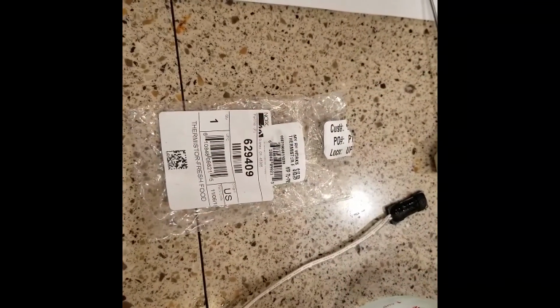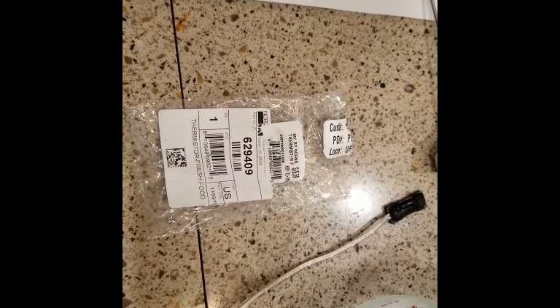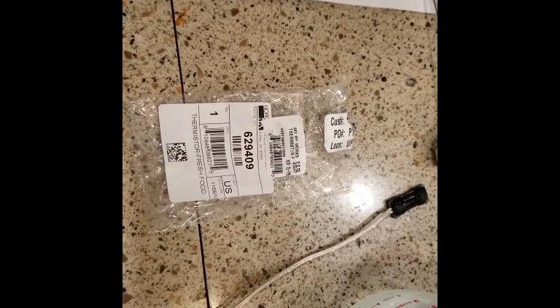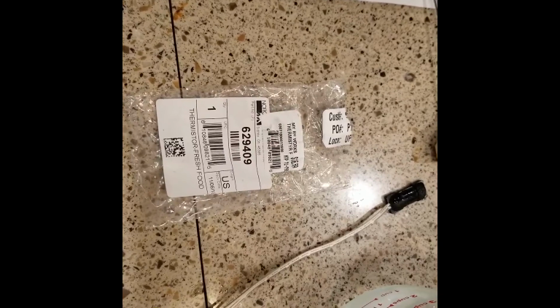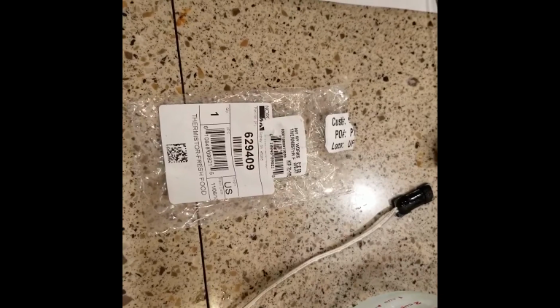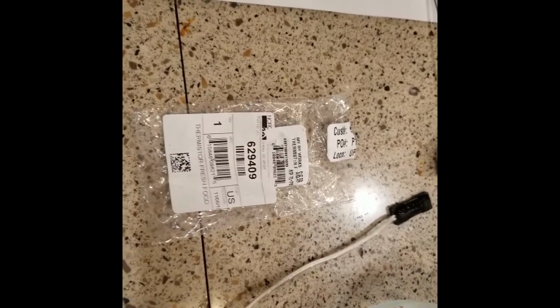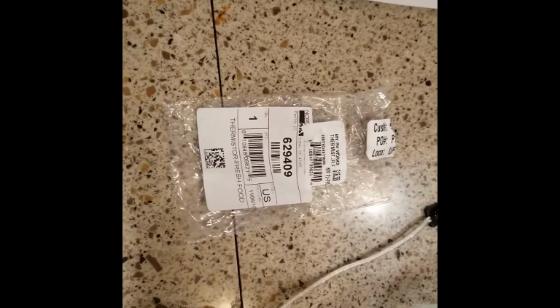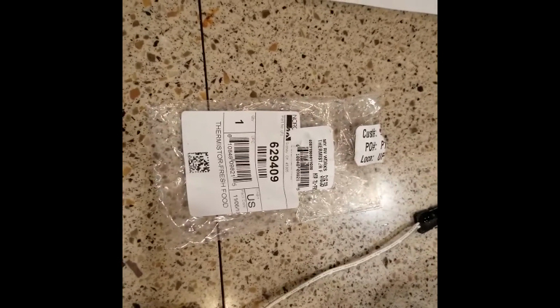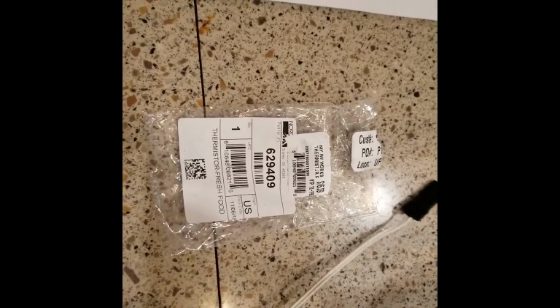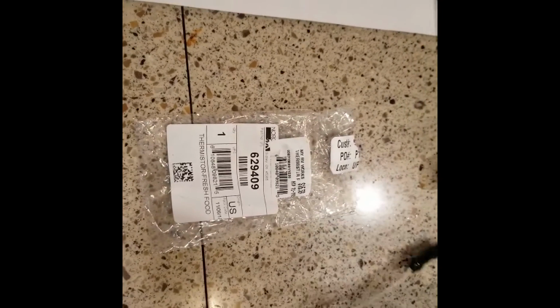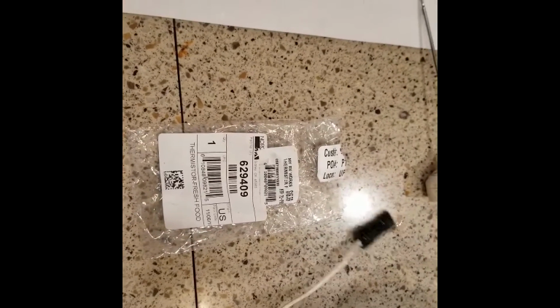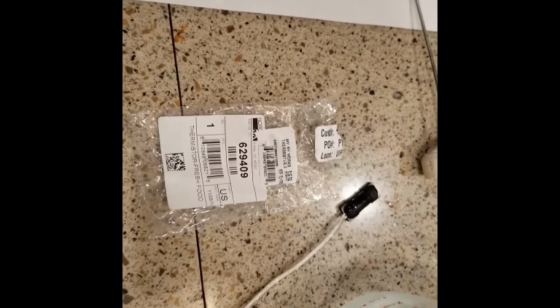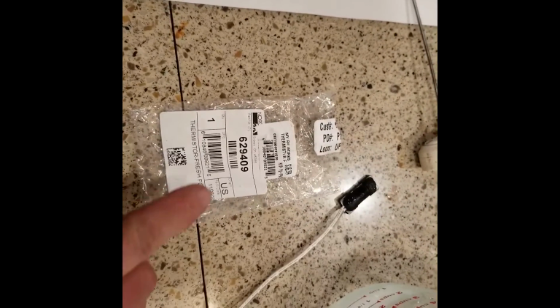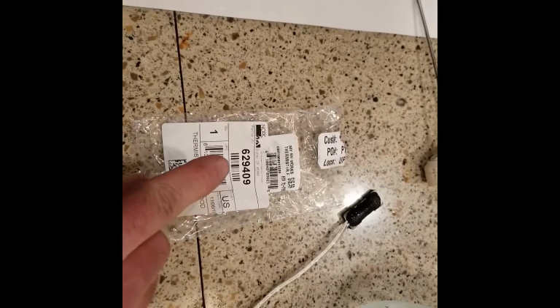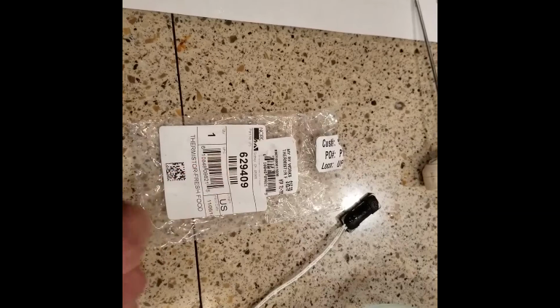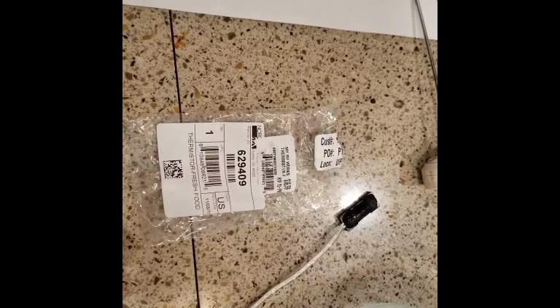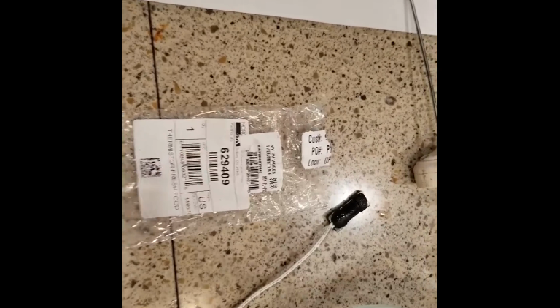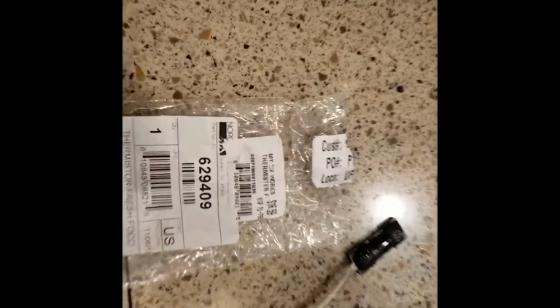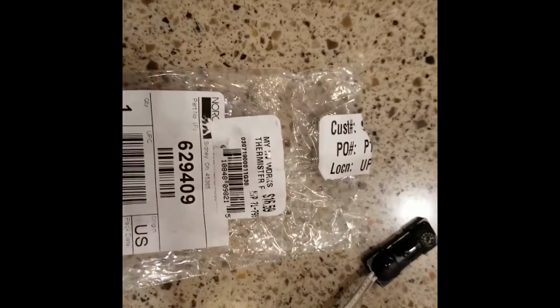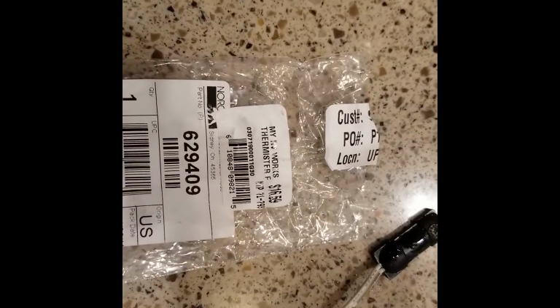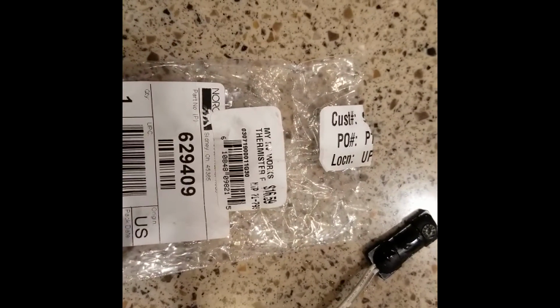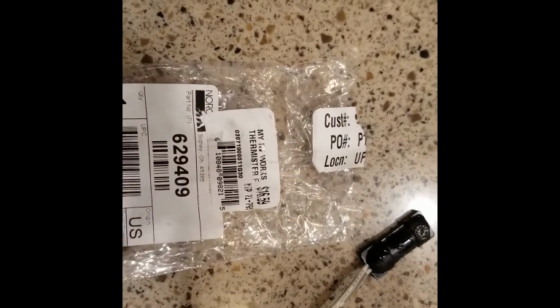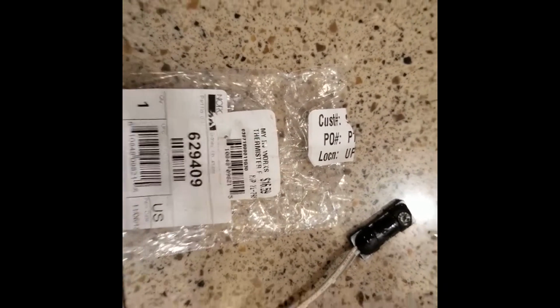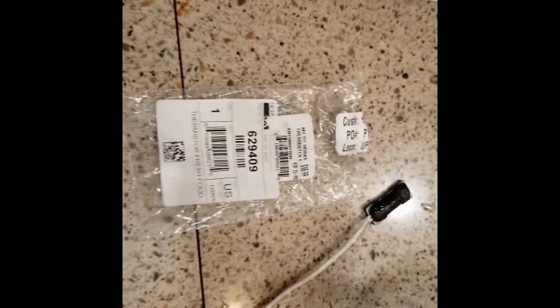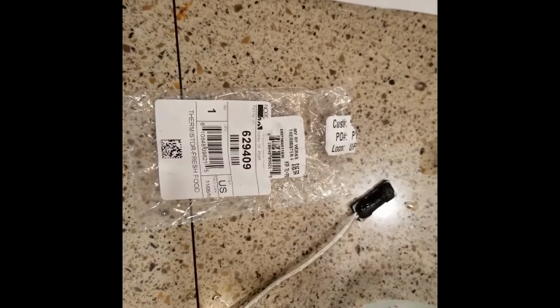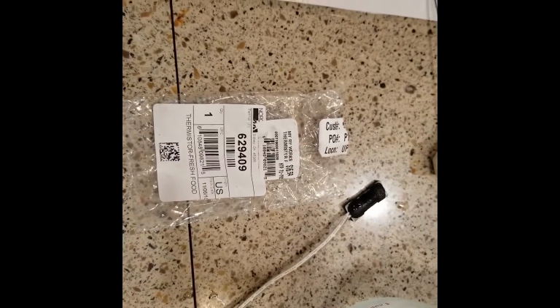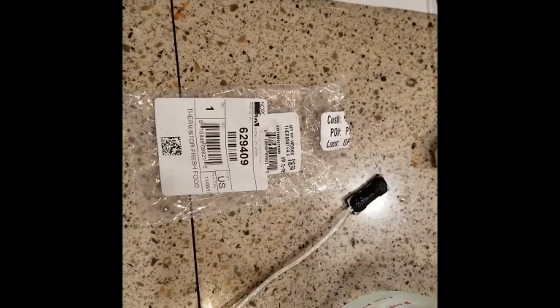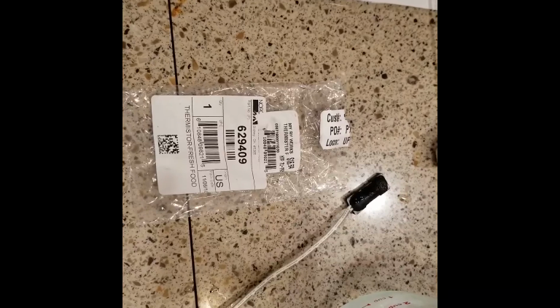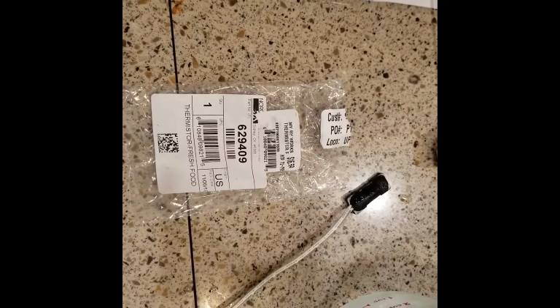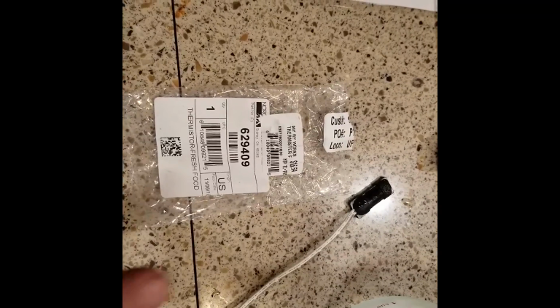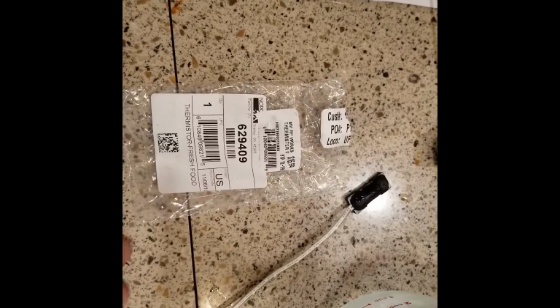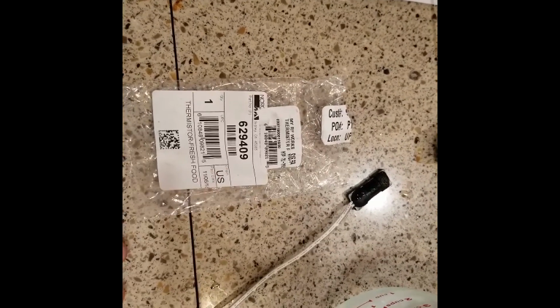If you have a Norcold refrigerator, here's your part number for the thermistor right there. Ours is $16.59, though prices may vary — but there's your part number for it.